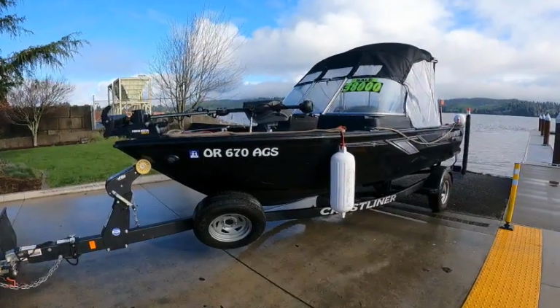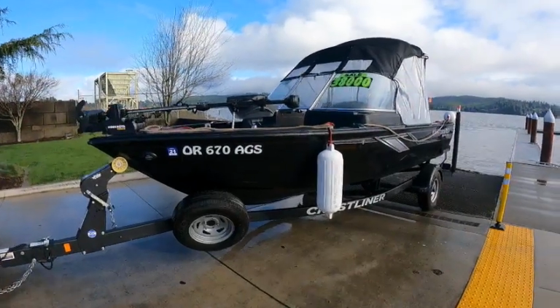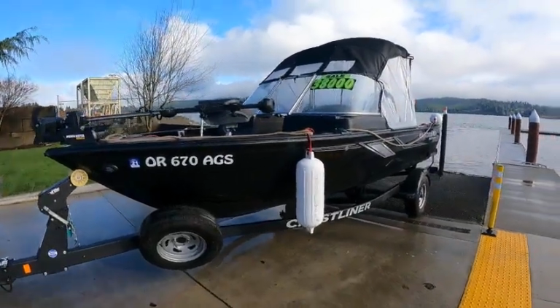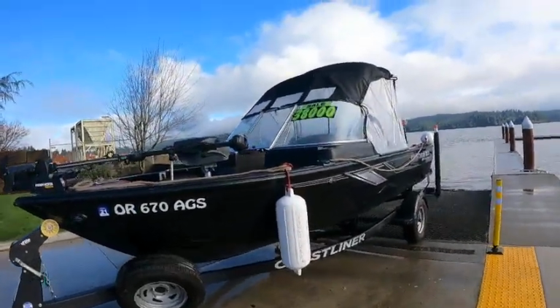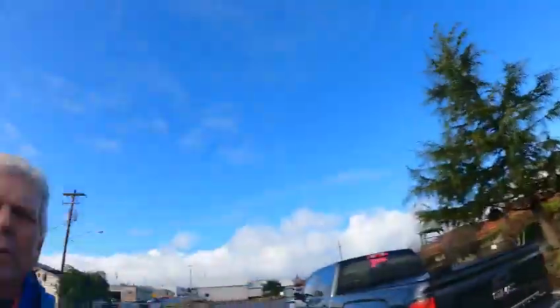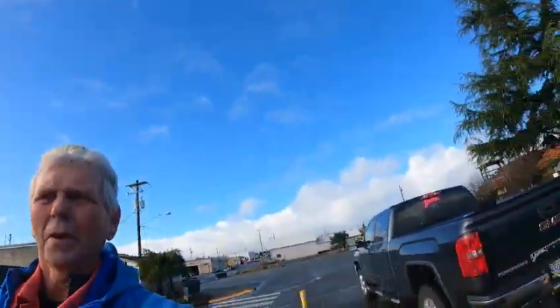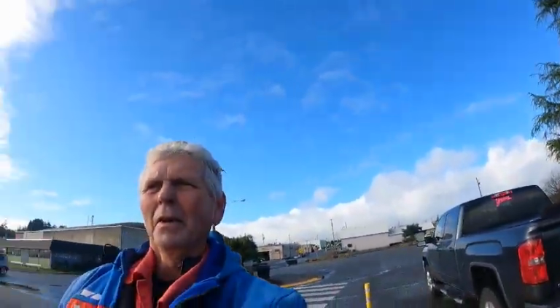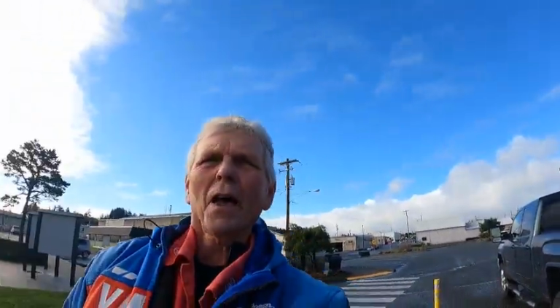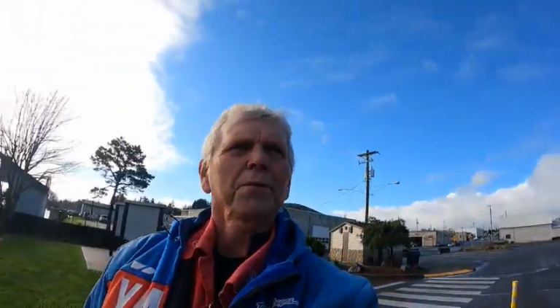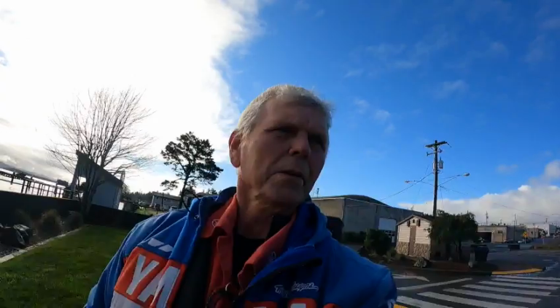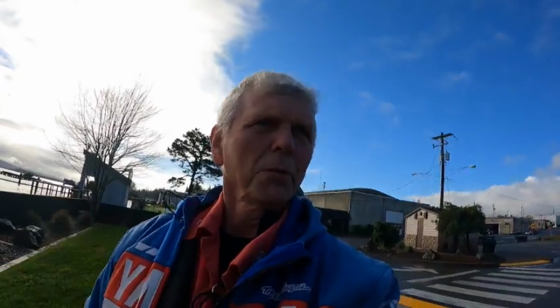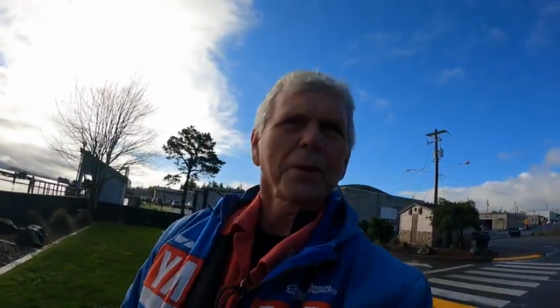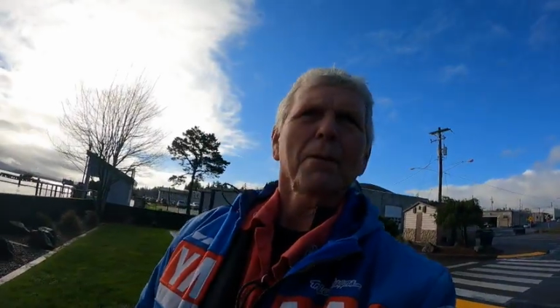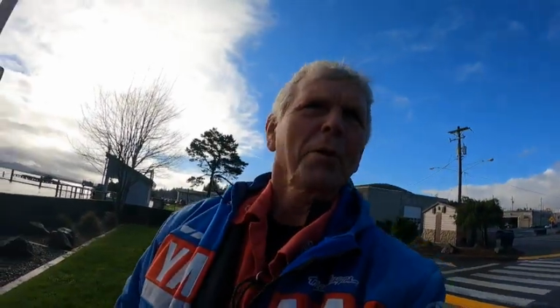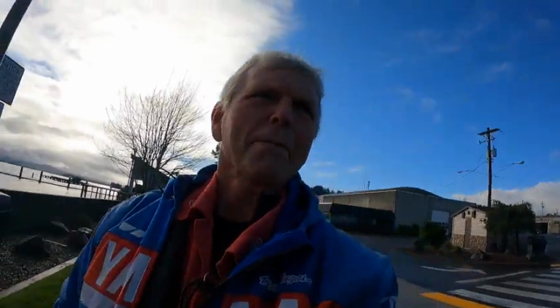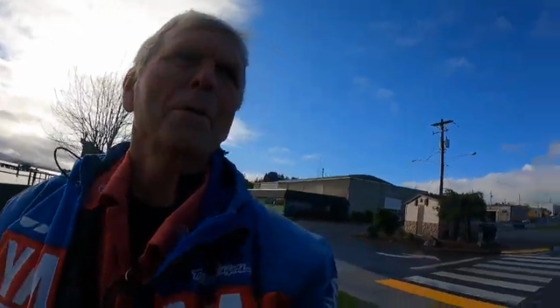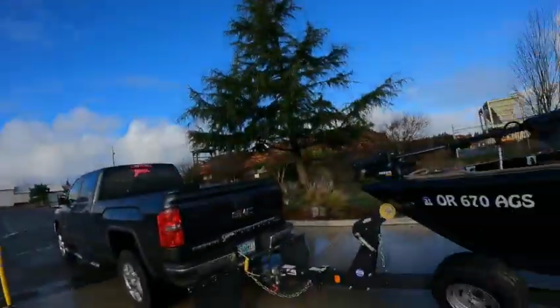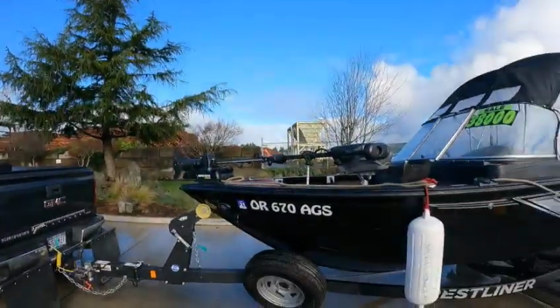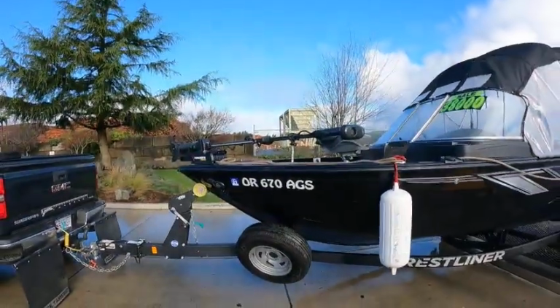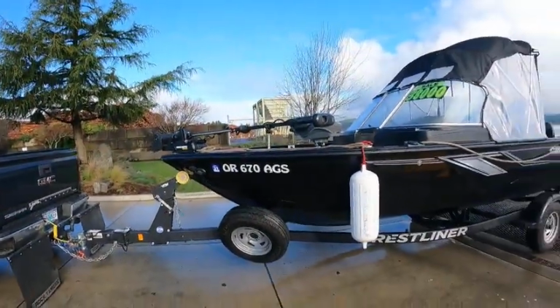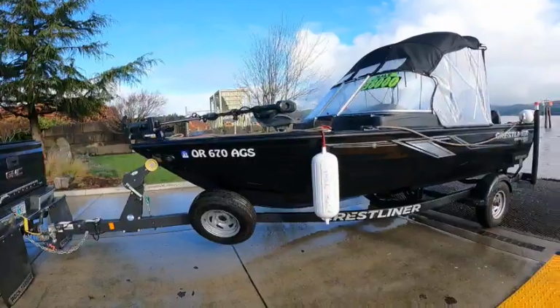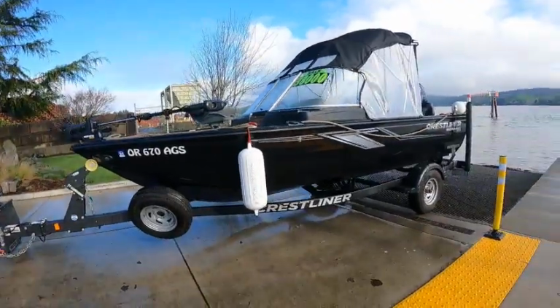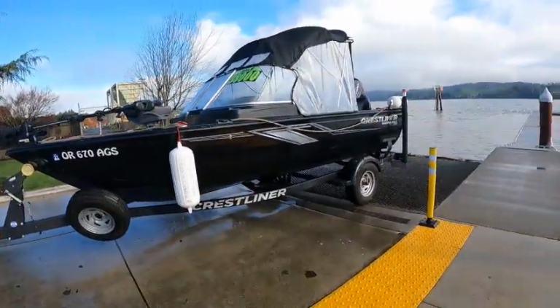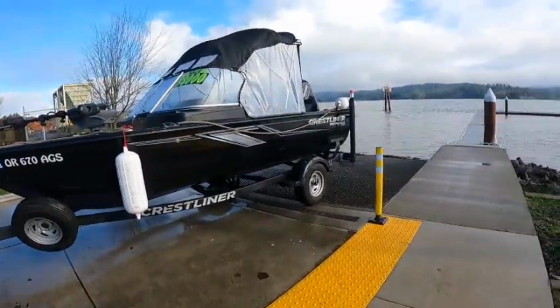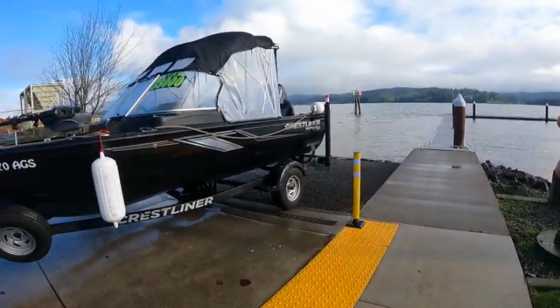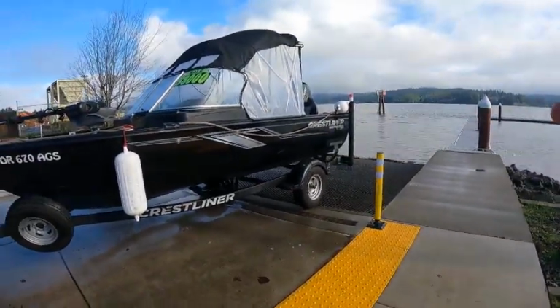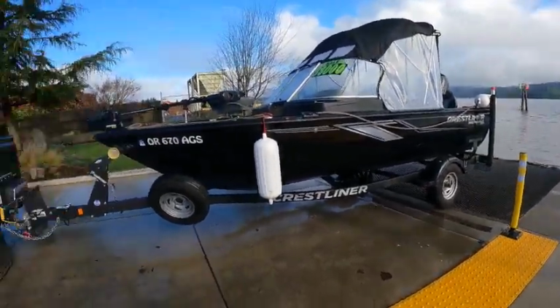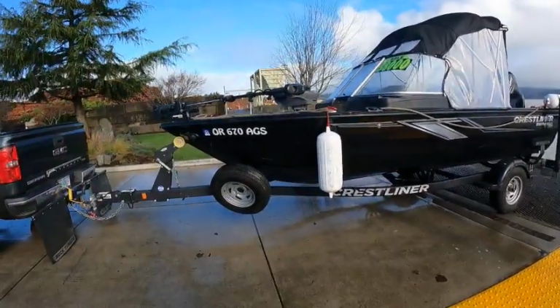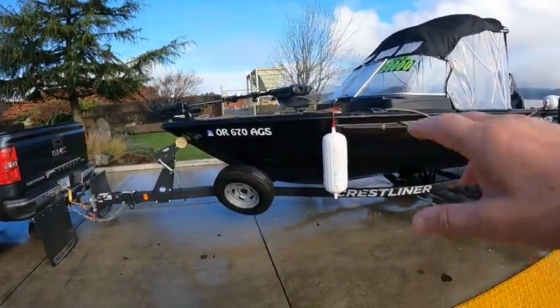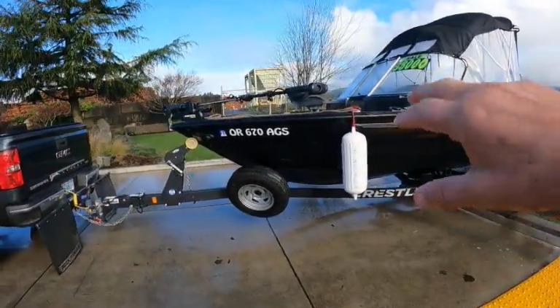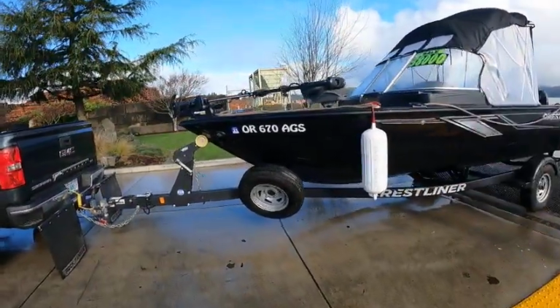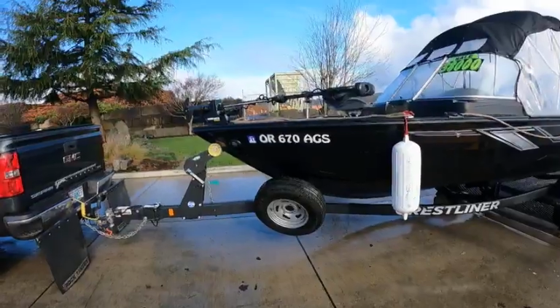Hey, this is the Boat Doctor — the Sly Fox Hollywood, no teeth, they call me Gumby the Boat Doctor. Anyway, out here this is a sold 2019 1850 FishHawk Crestliner. It's got minor little scratches right here.